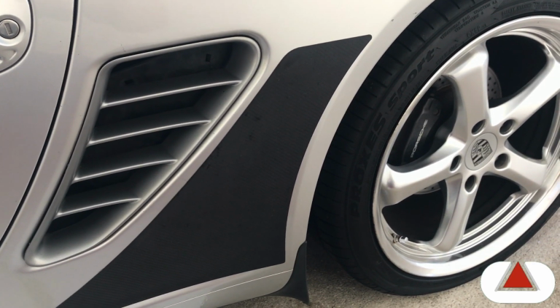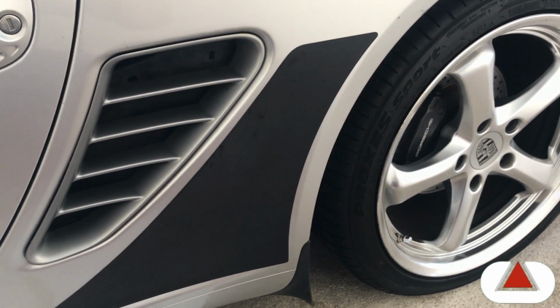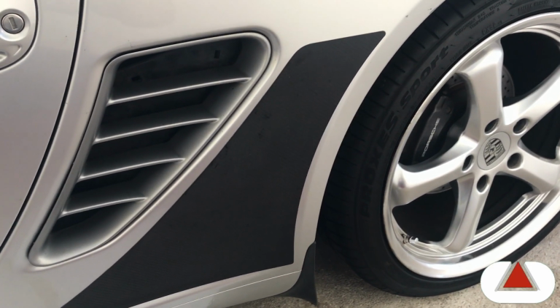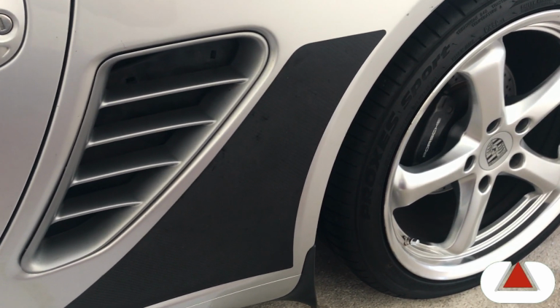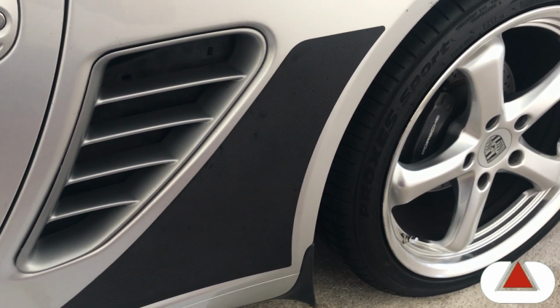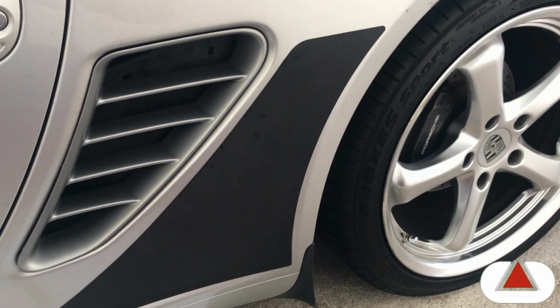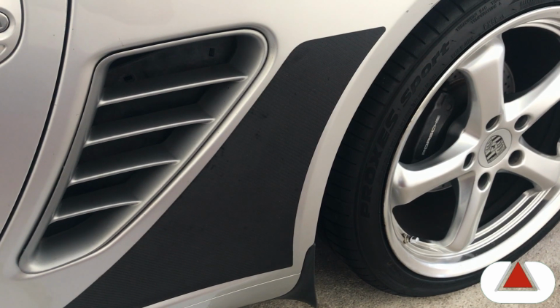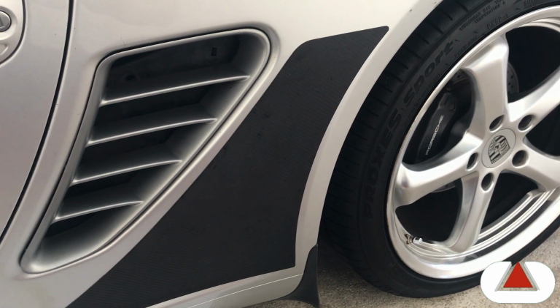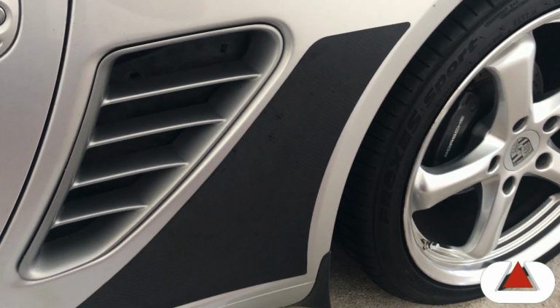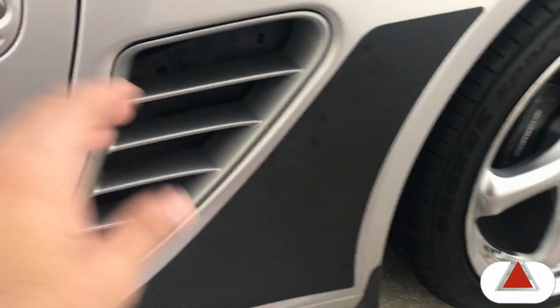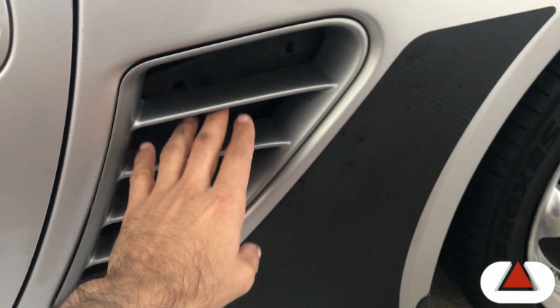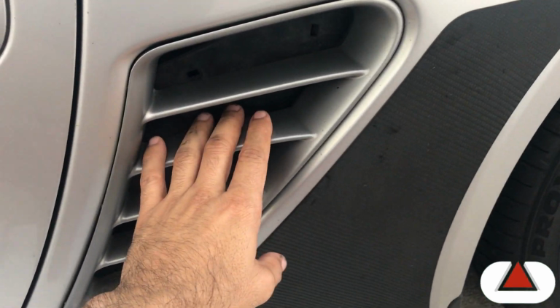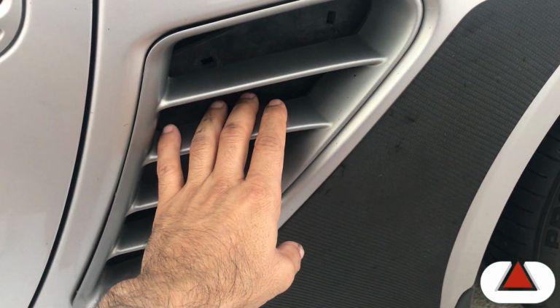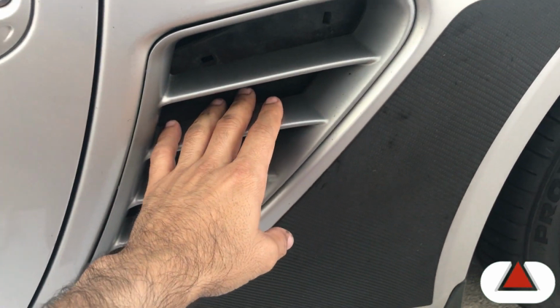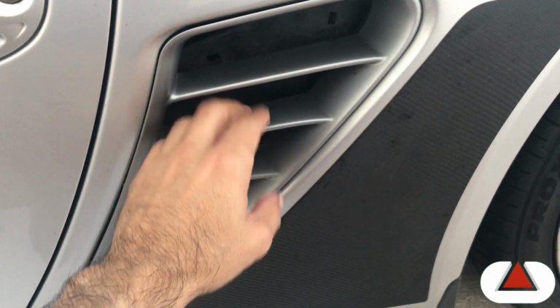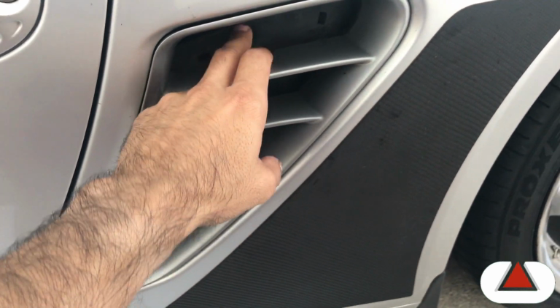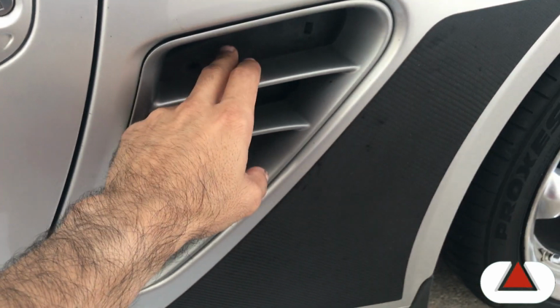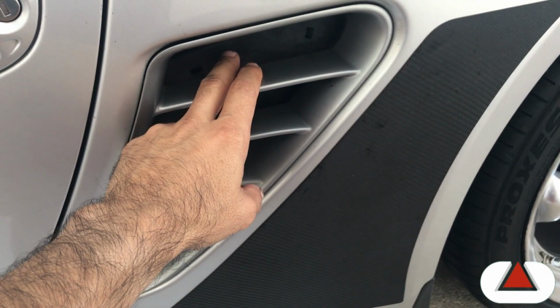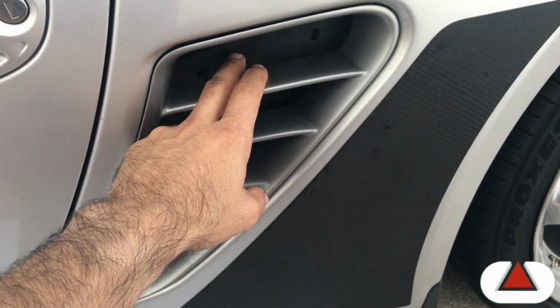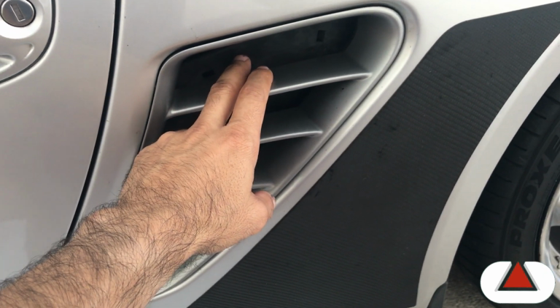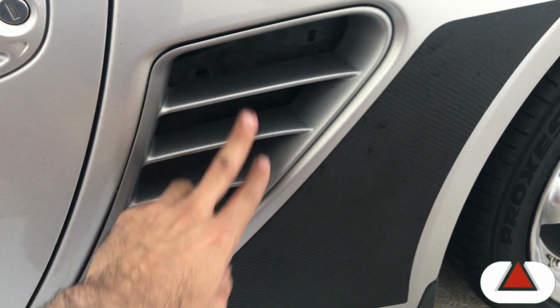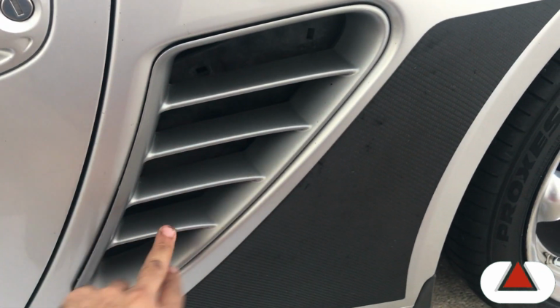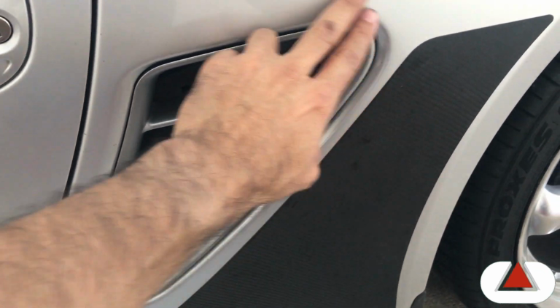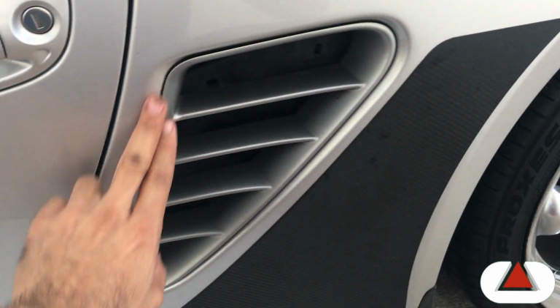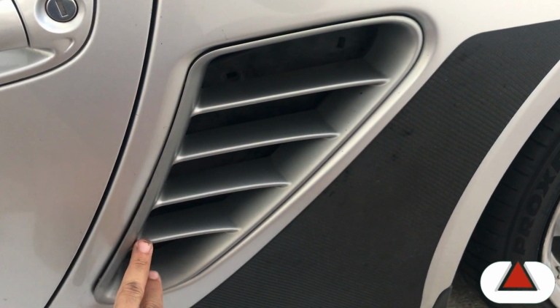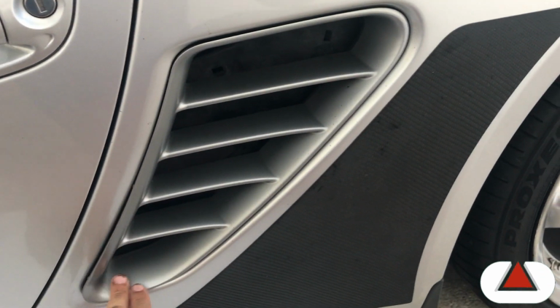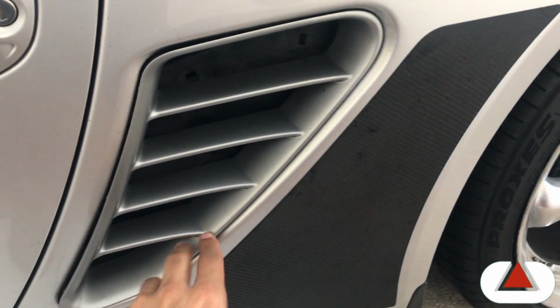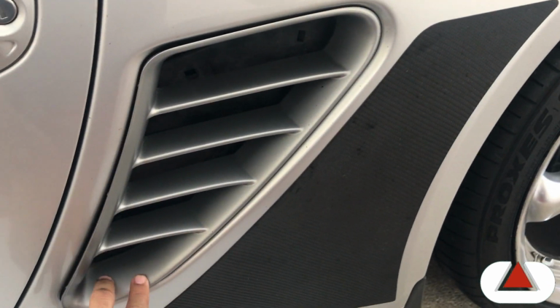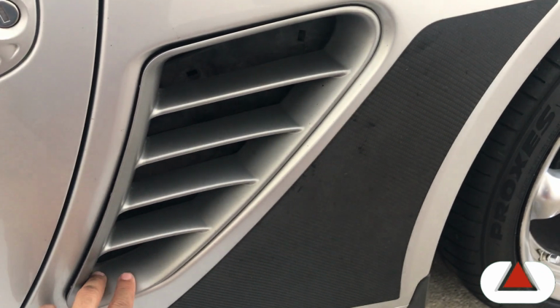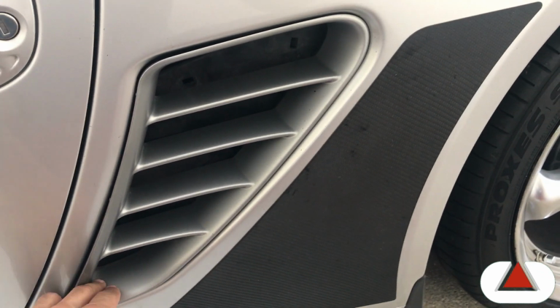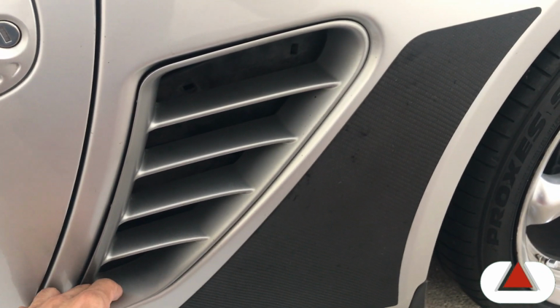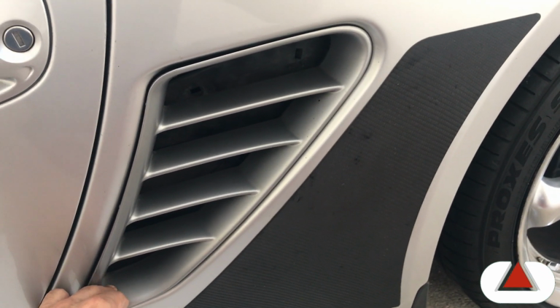The first step on de-snorkeling the Porsche 987 is taking the square cover out. What we are trying to do is get that cover out of there, so this is the first thing we have to remove — this outside grill.